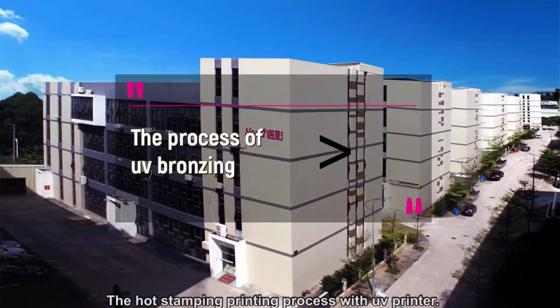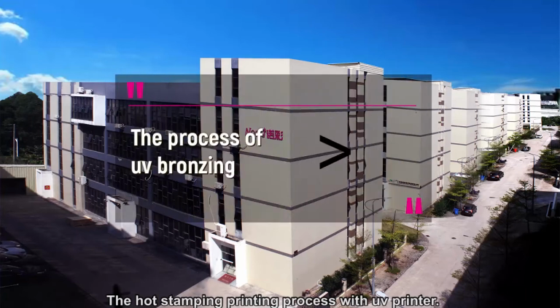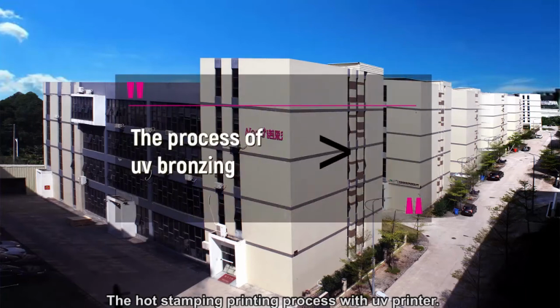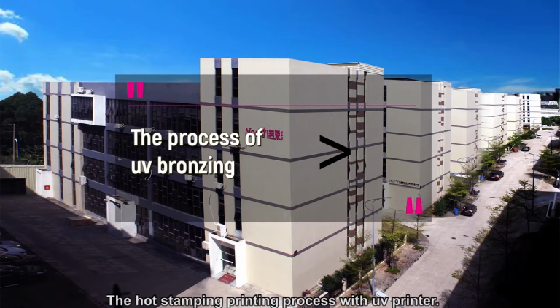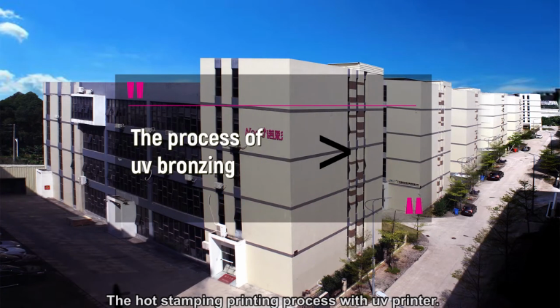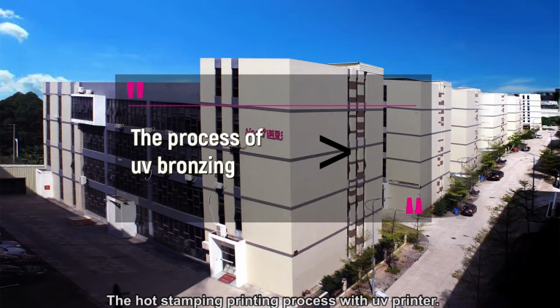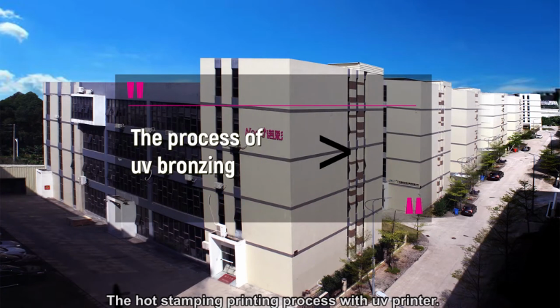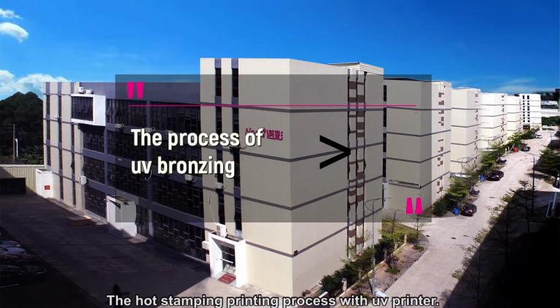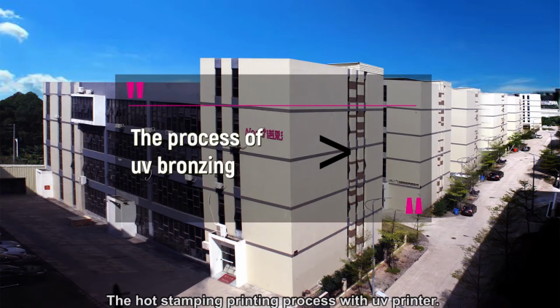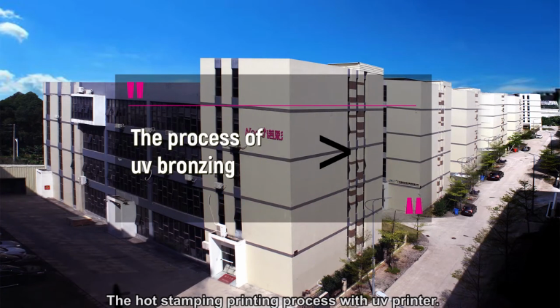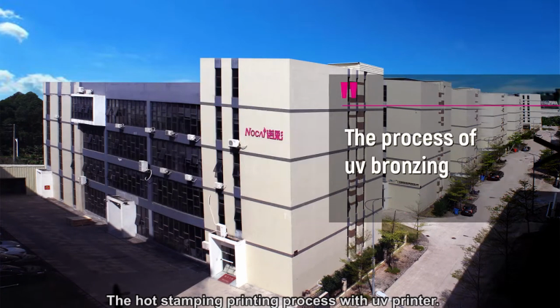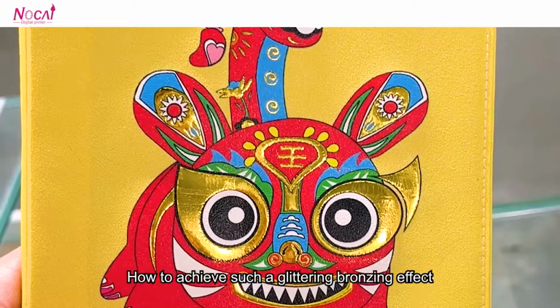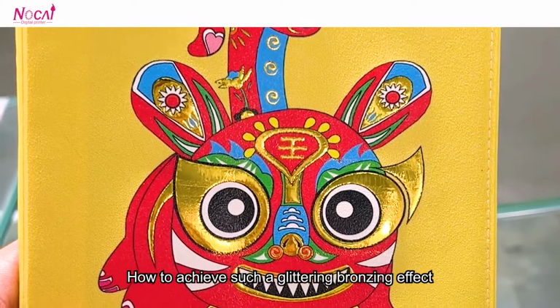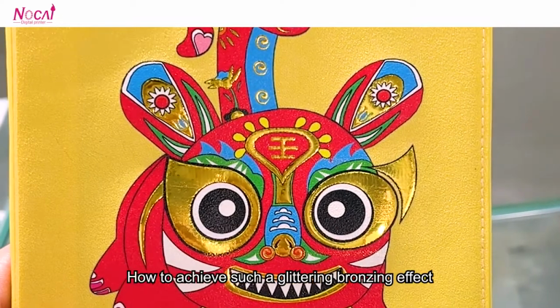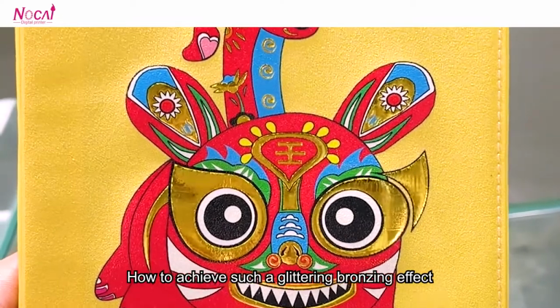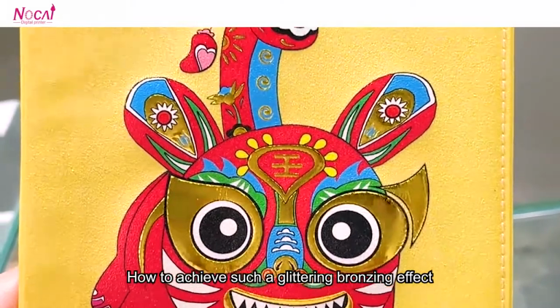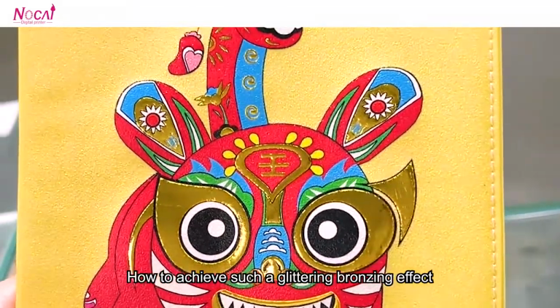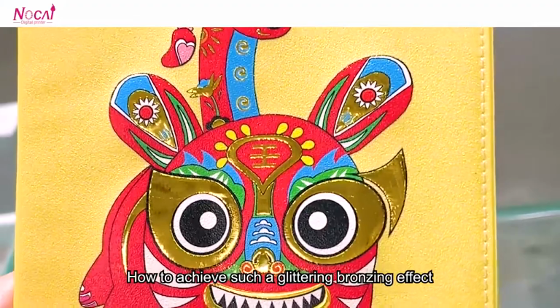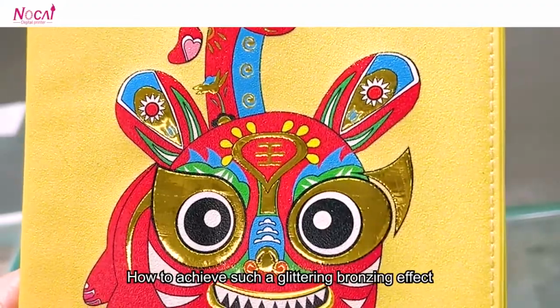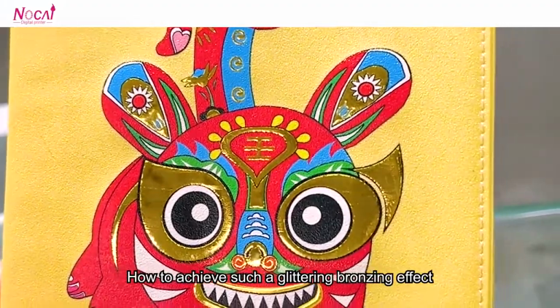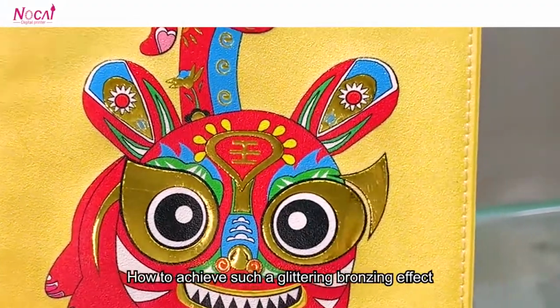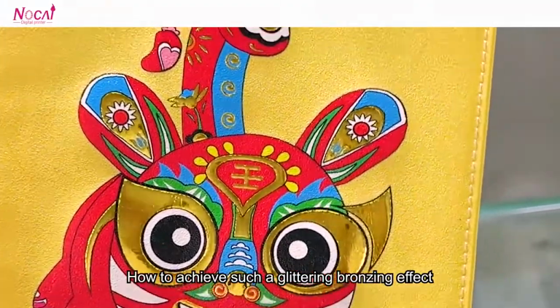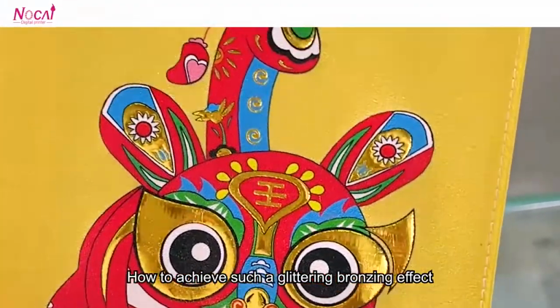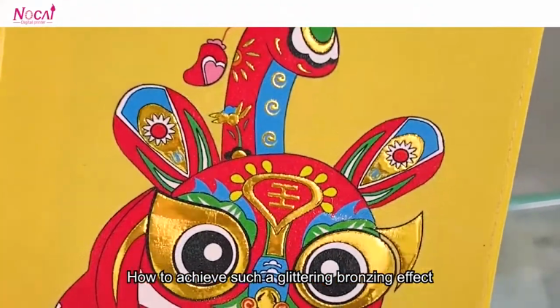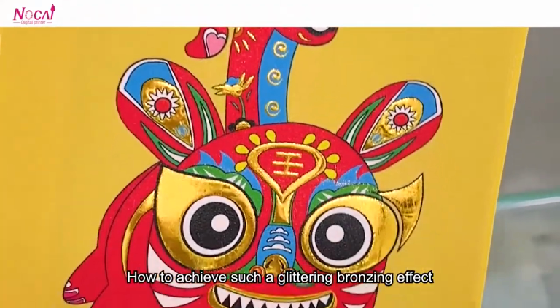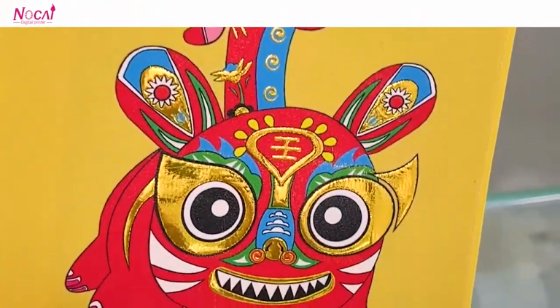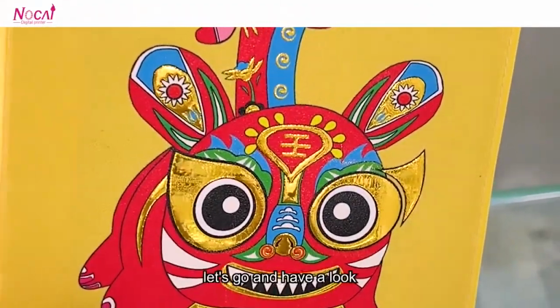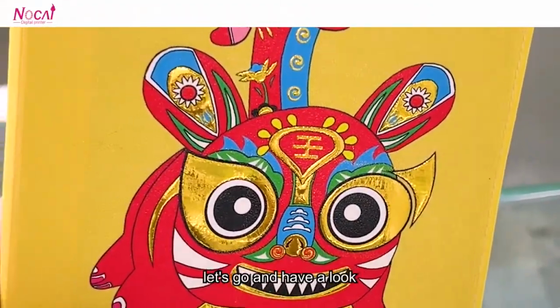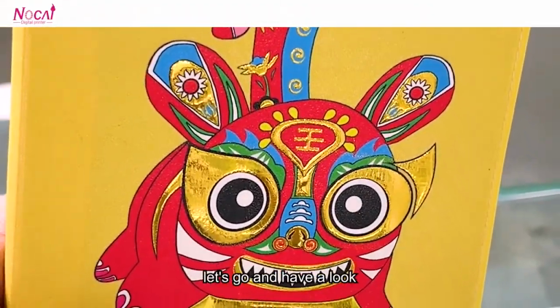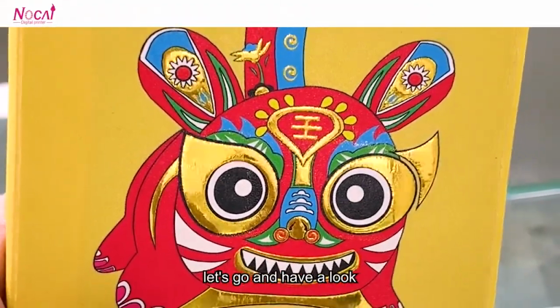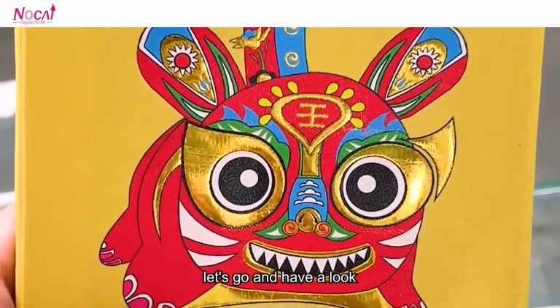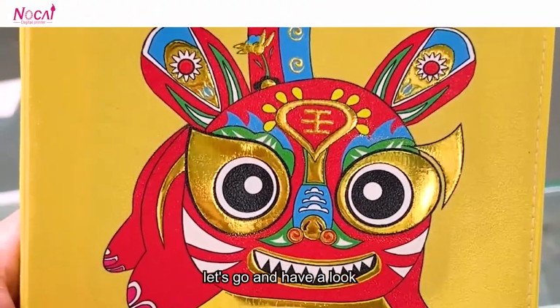The process of UV bronzing. How to achieve such a glittering bronzing effect? Let's go and have a look.